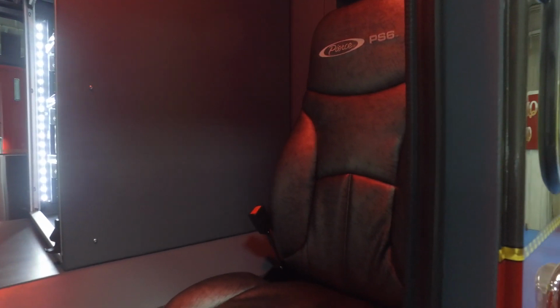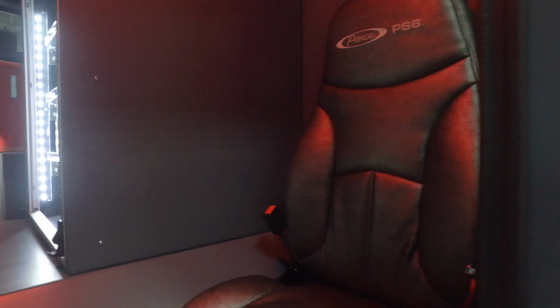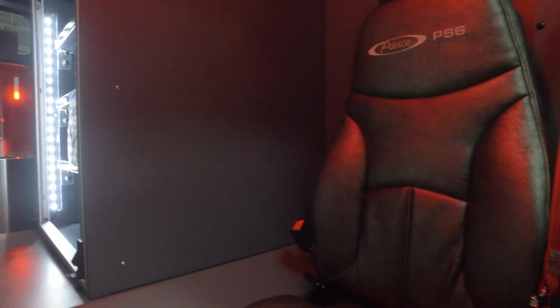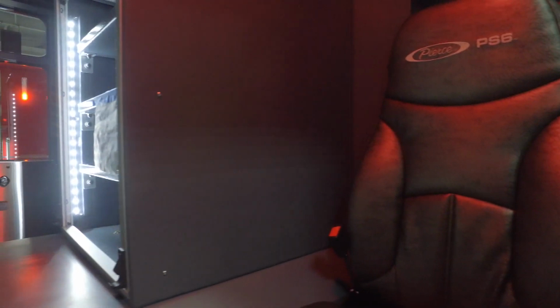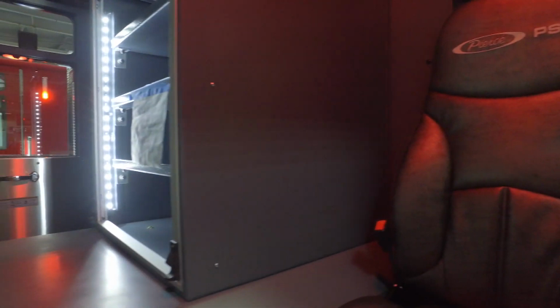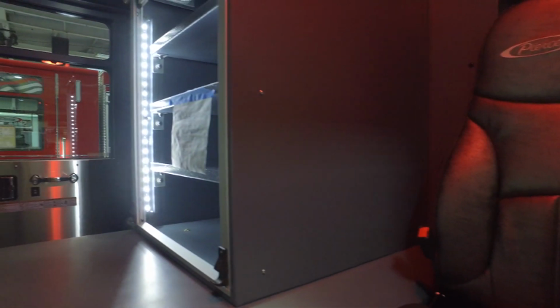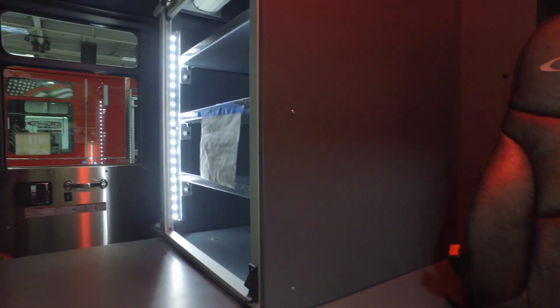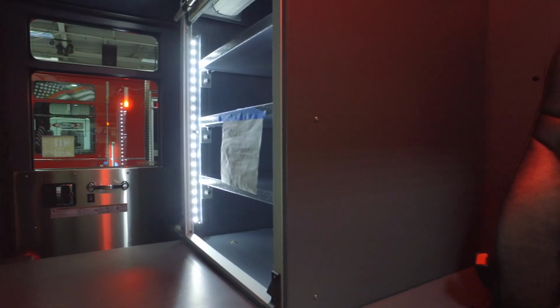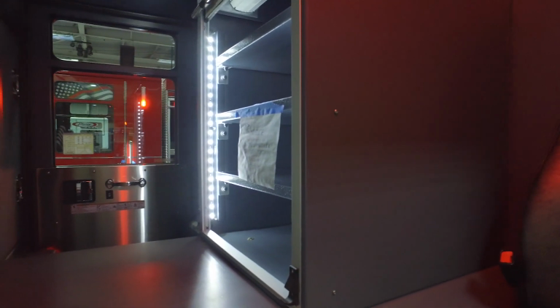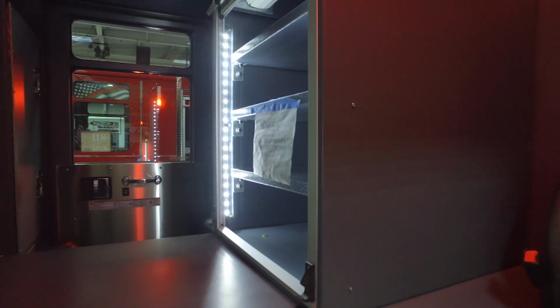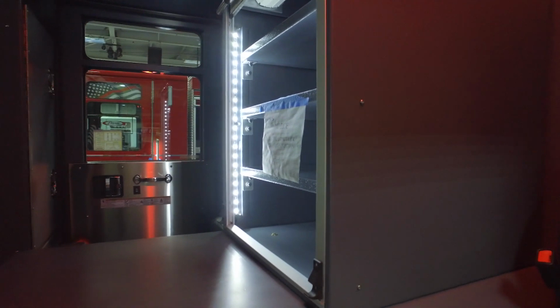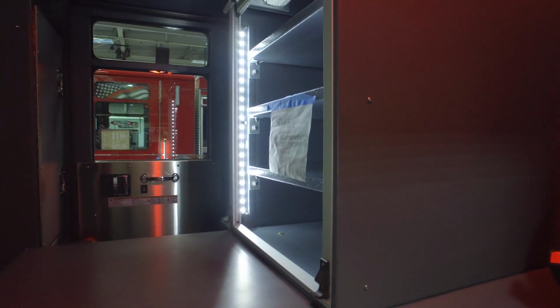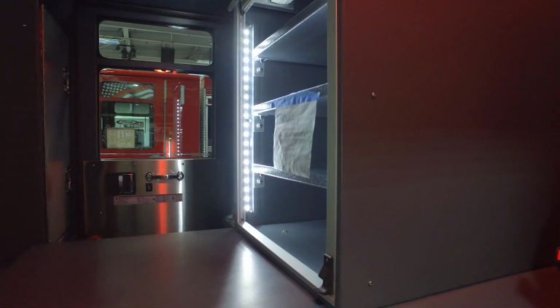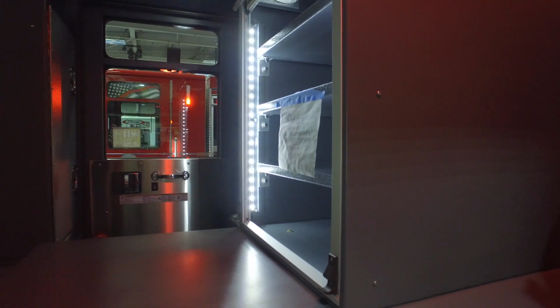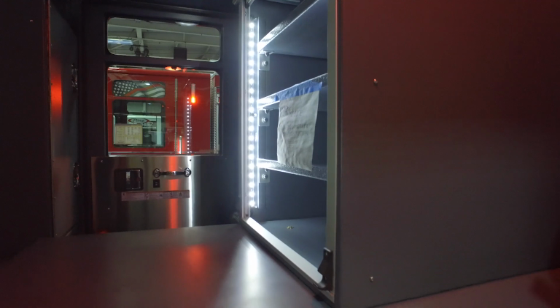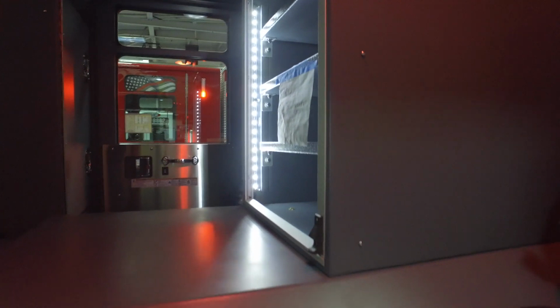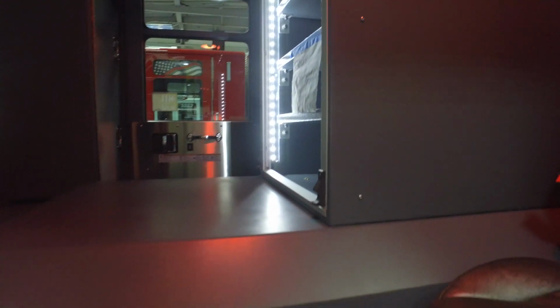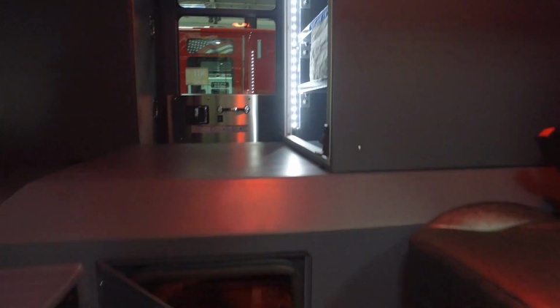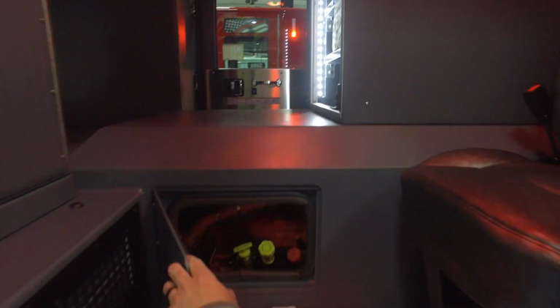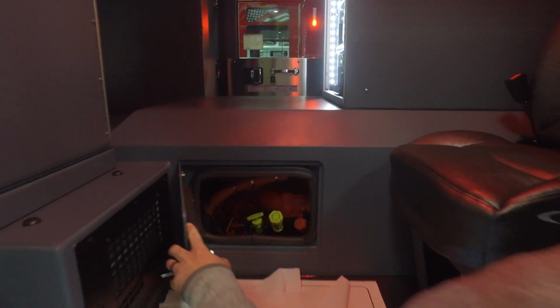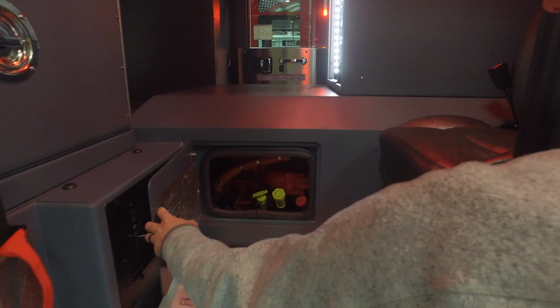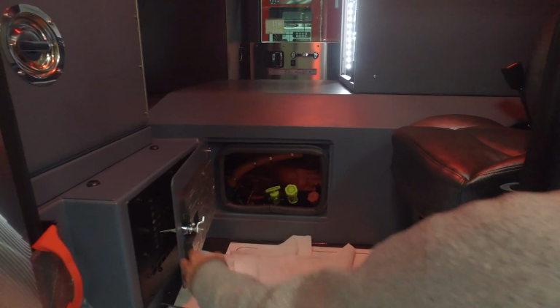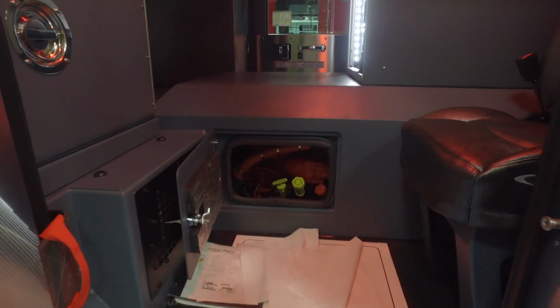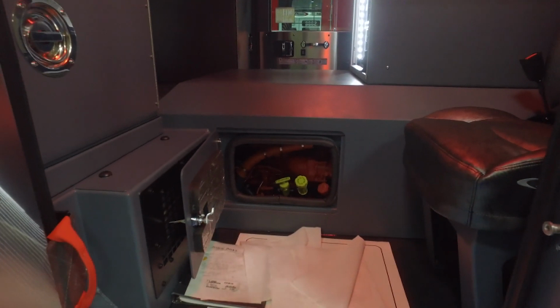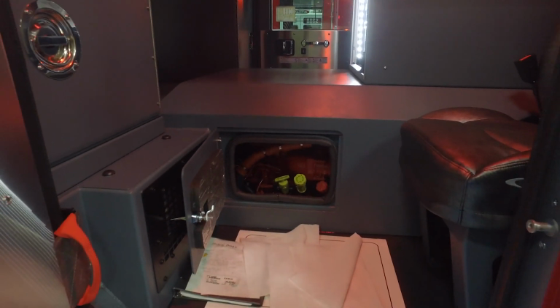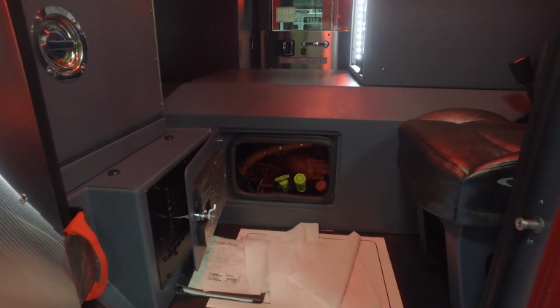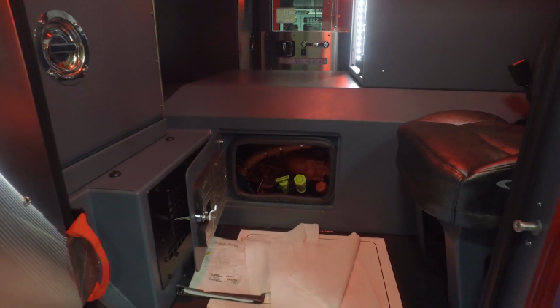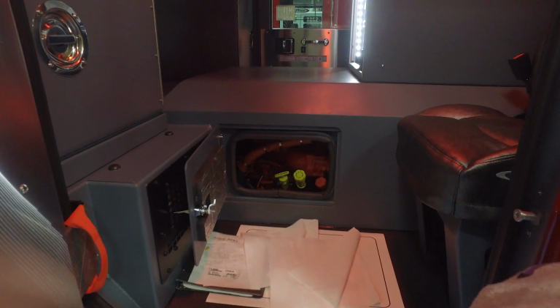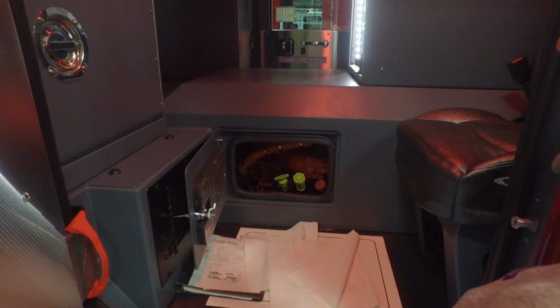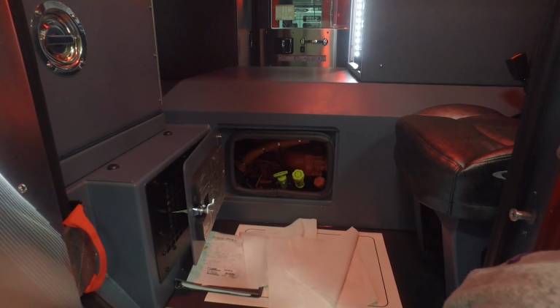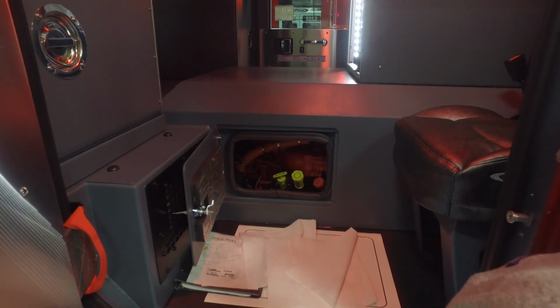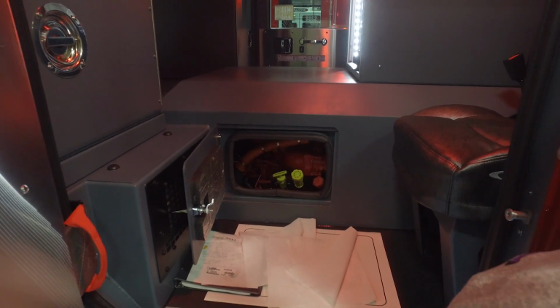This is another design we liked on this truck — being able to check our fluids right here while standing on the ground. You don't have to raise the cab.